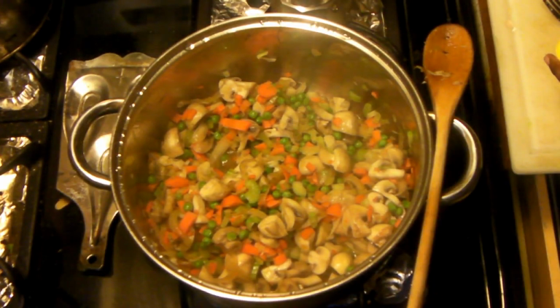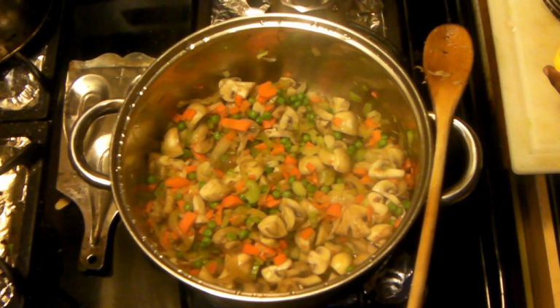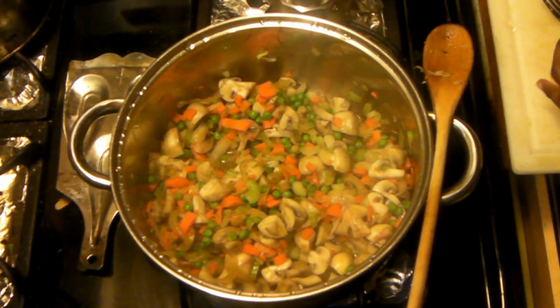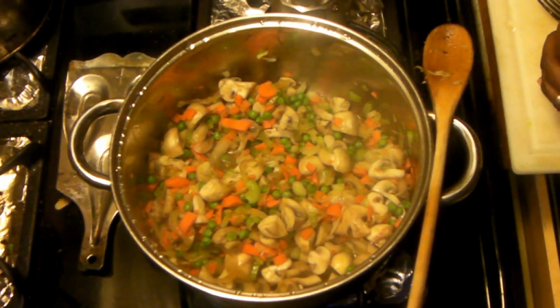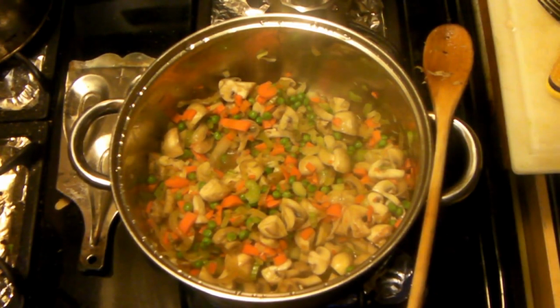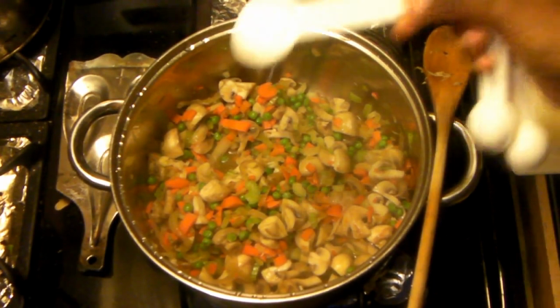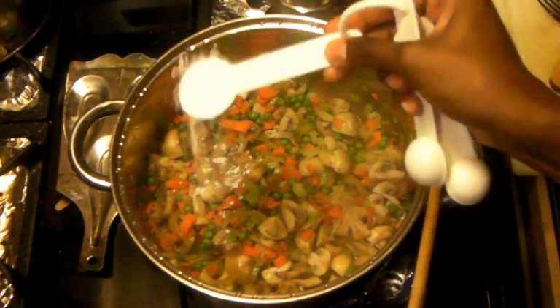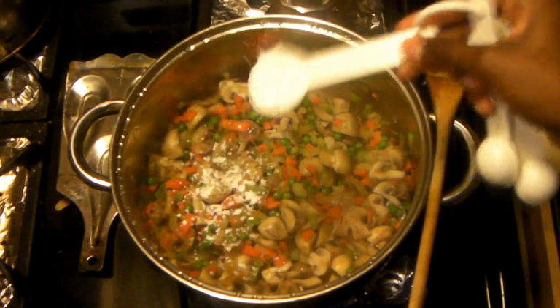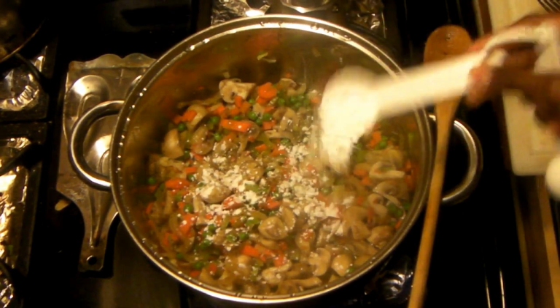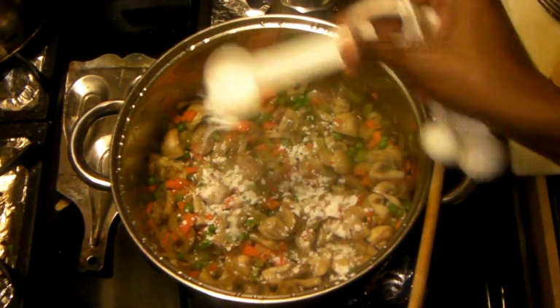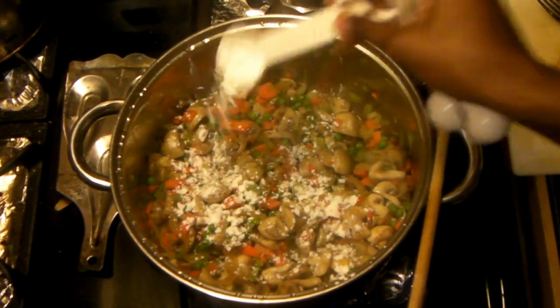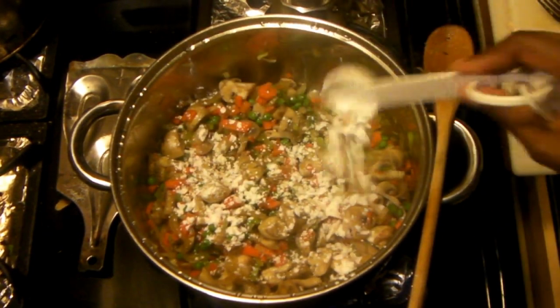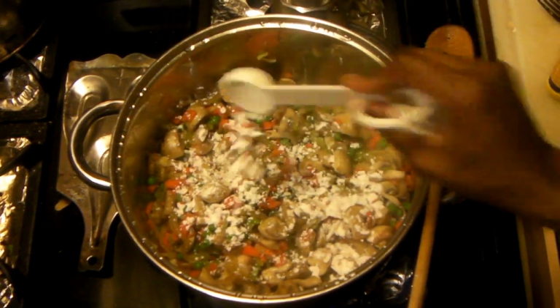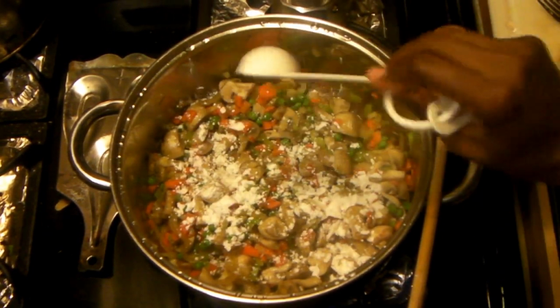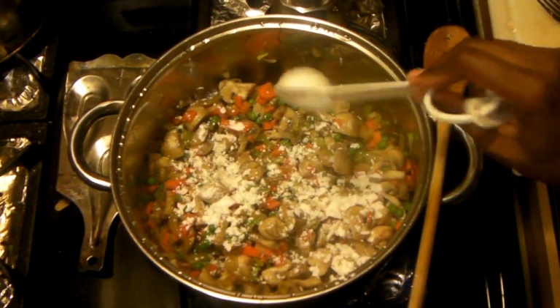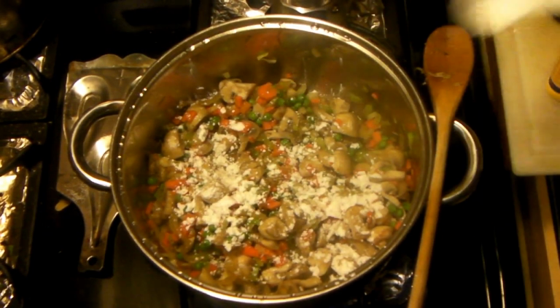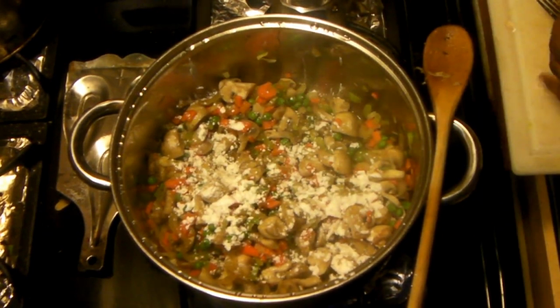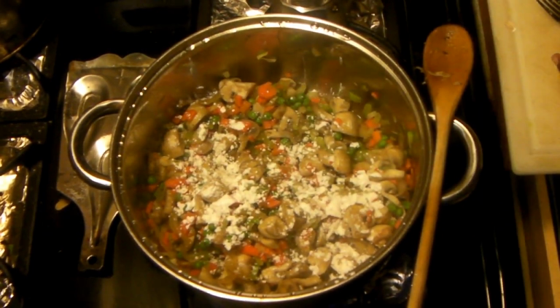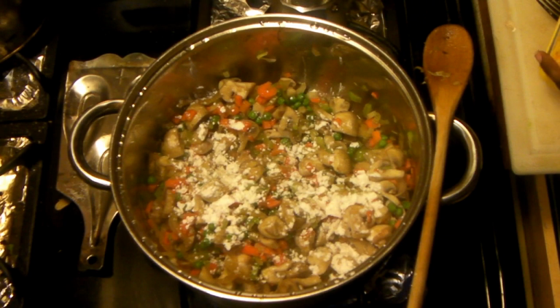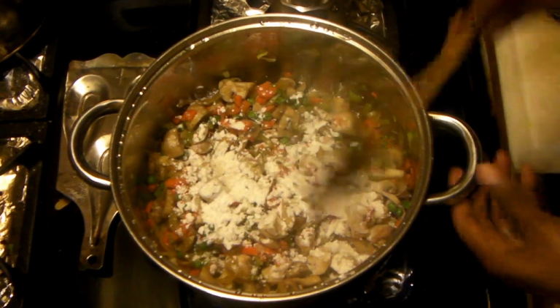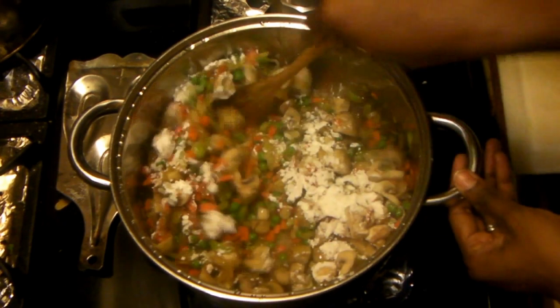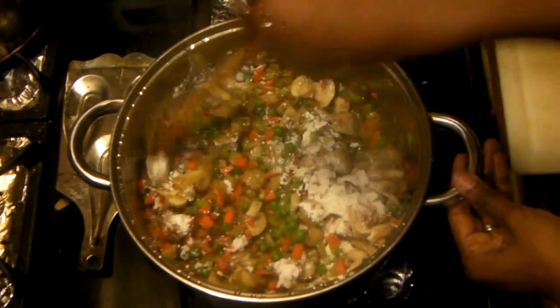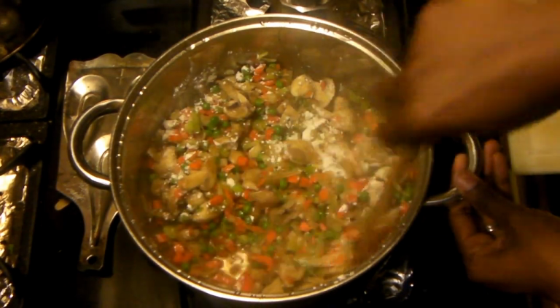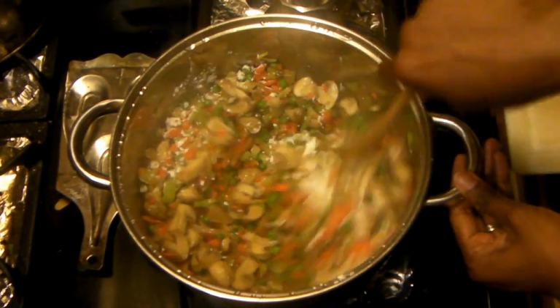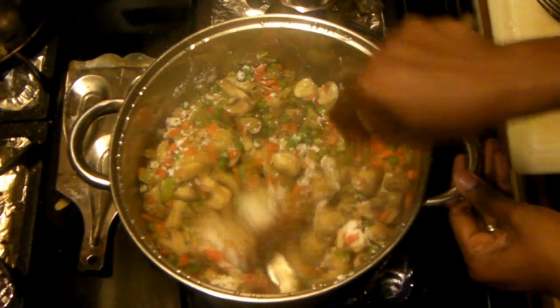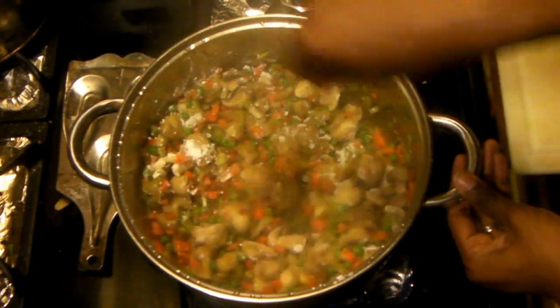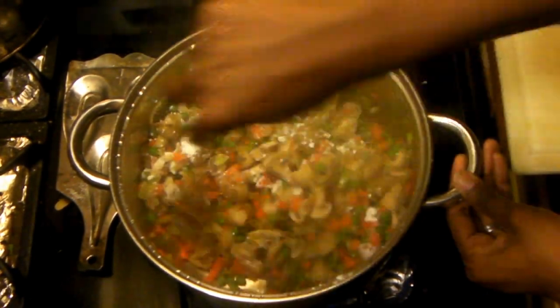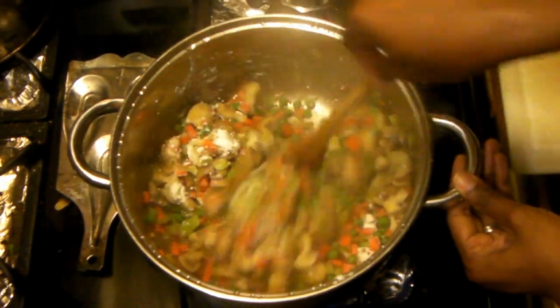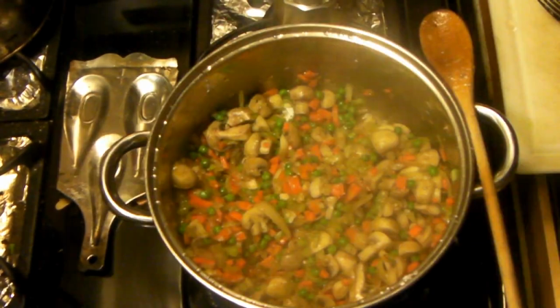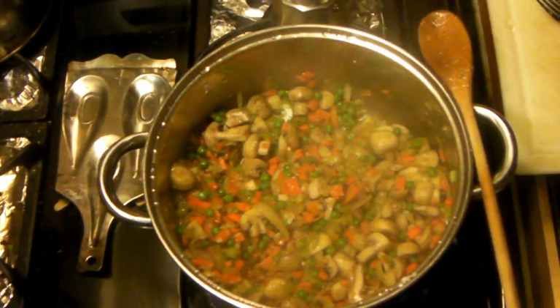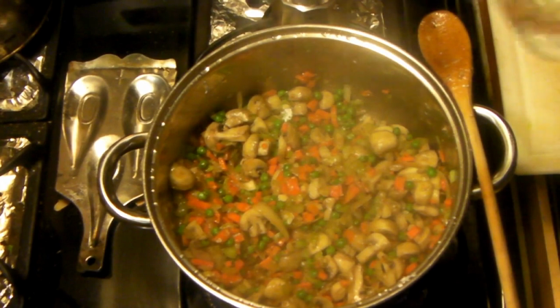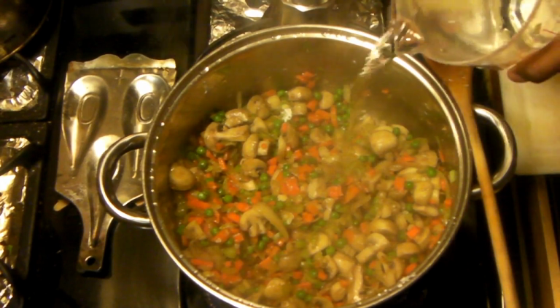When you get to the point where most of the water is cooked off, add your thickener, which is cornstarch — I think I add about two tablespoons. Mix it up so you don't have any chunks of cornstarch anywhere in the dish, and let it cook down.